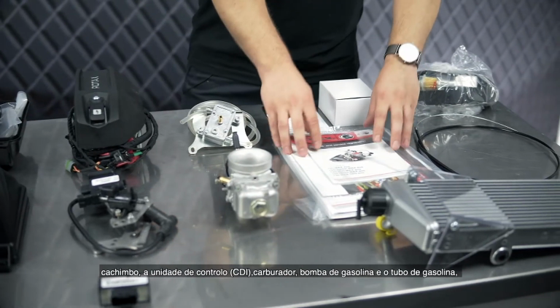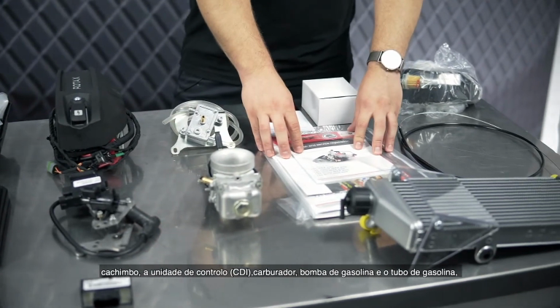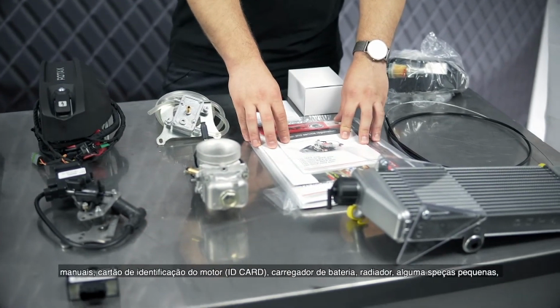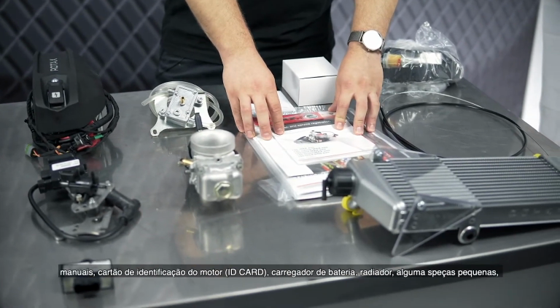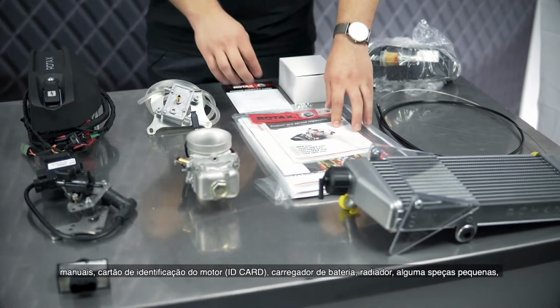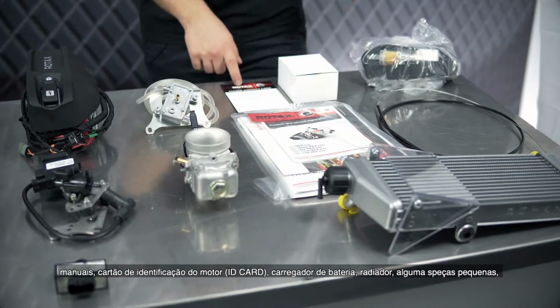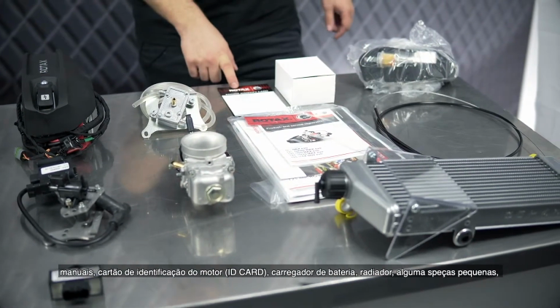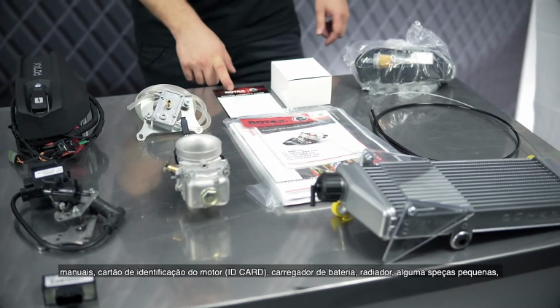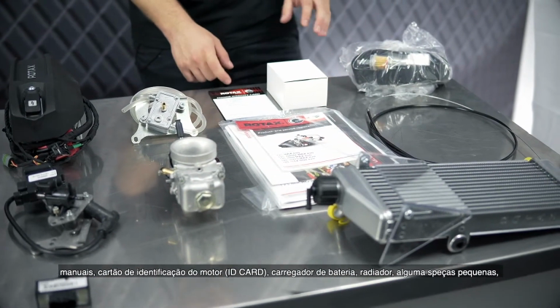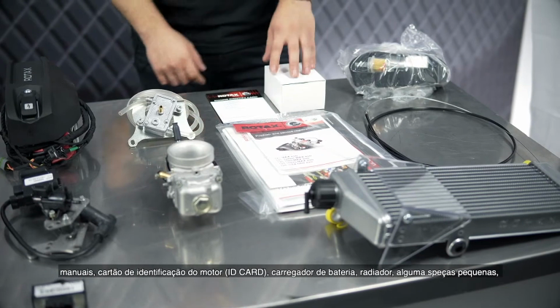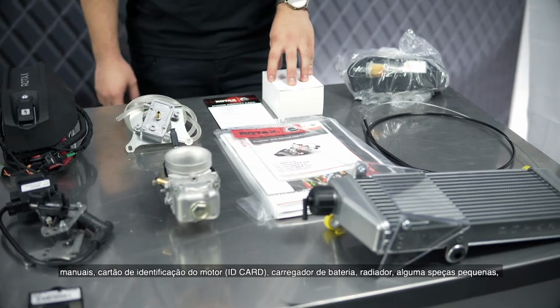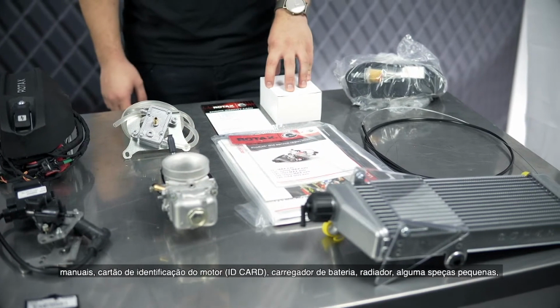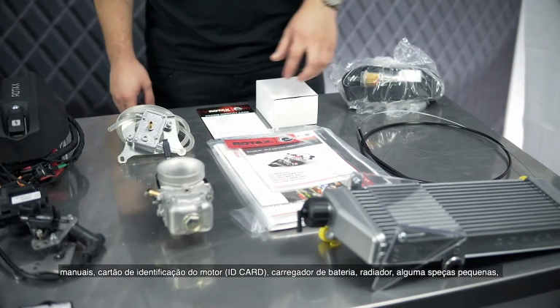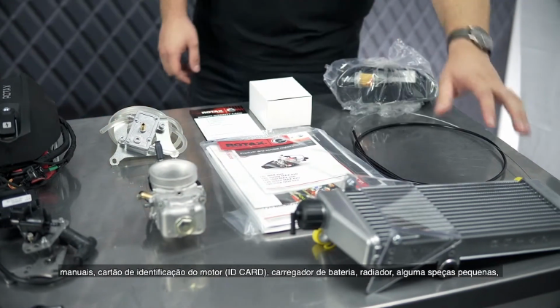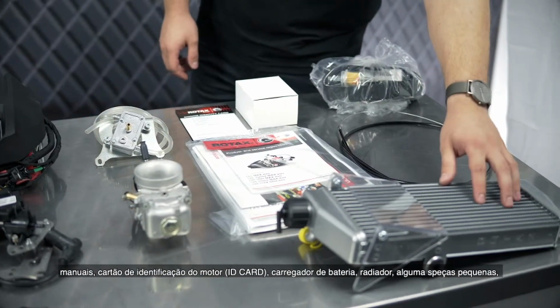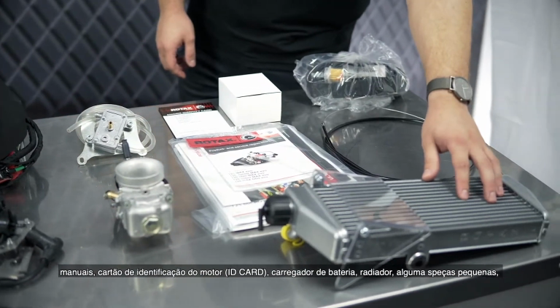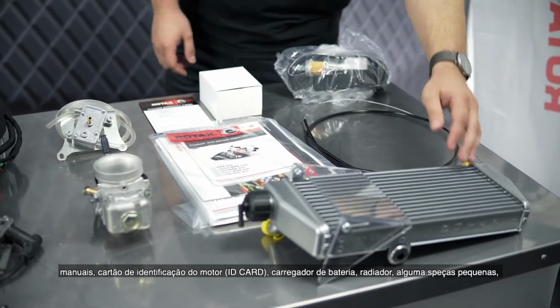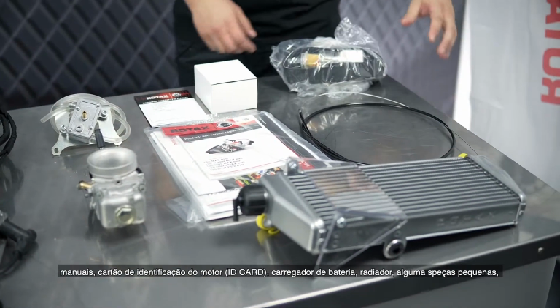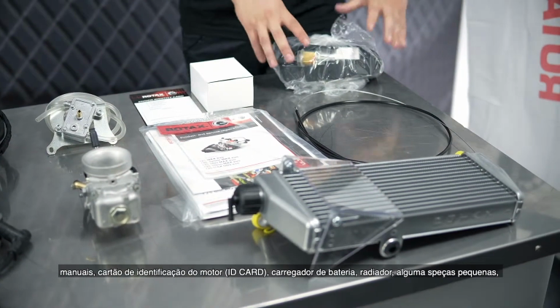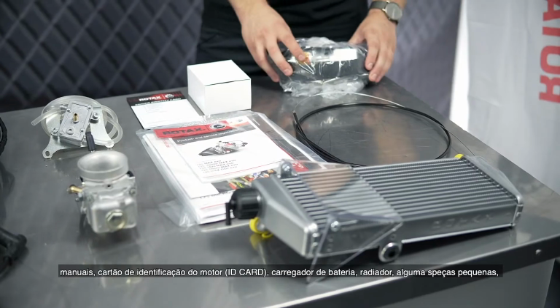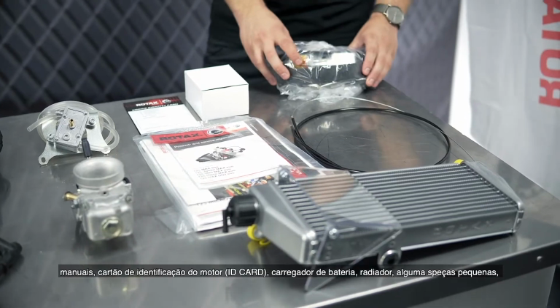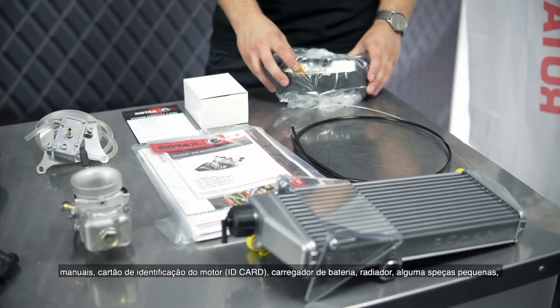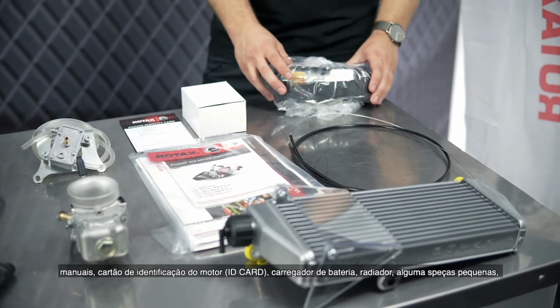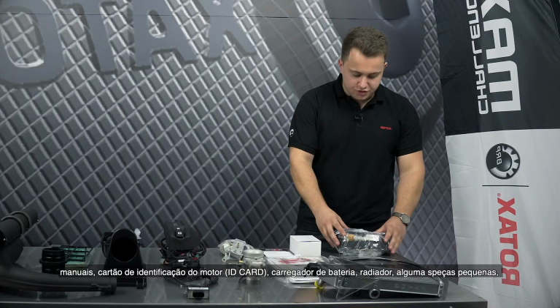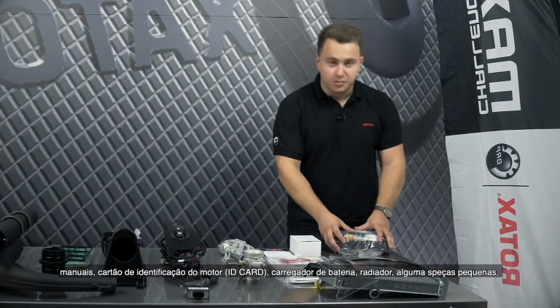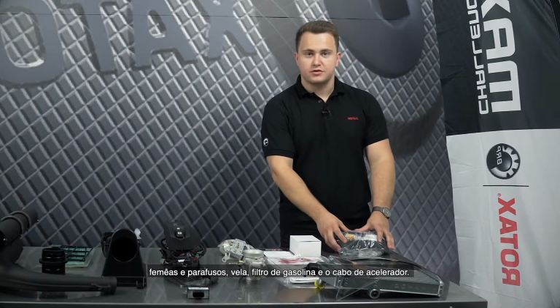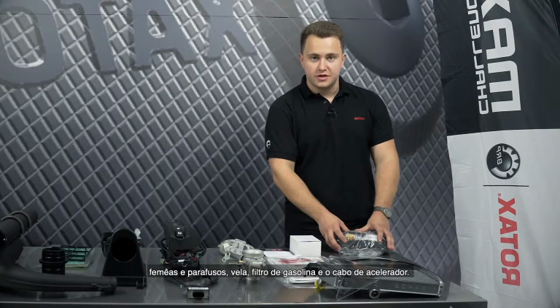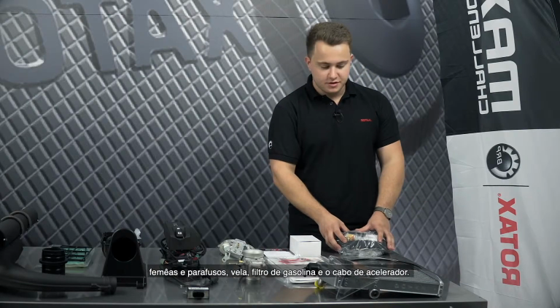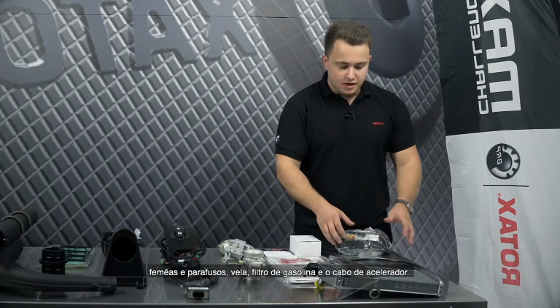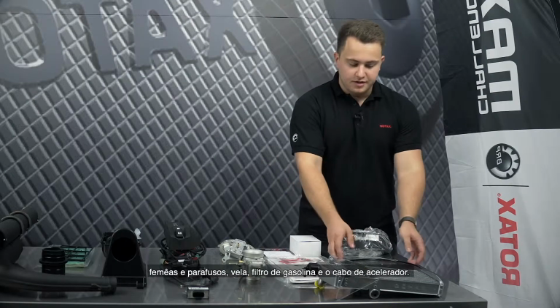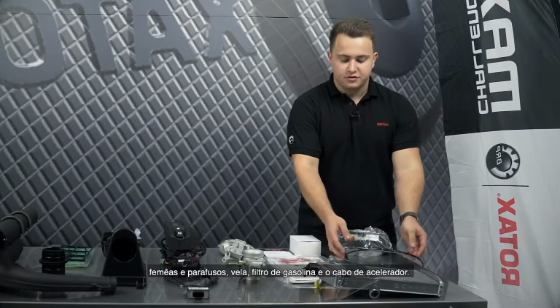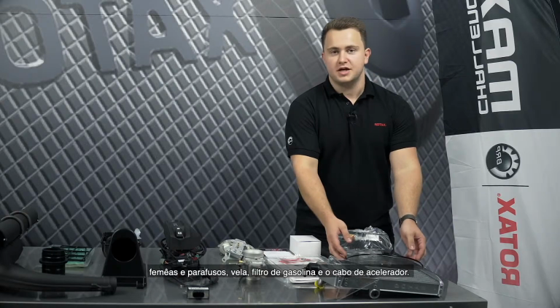Also included are some manuals, the engine identity card, battery charger, the radiator, and some smaller parts: nuts and bolts, spark plugs, fuel filter, and the throttle cable.